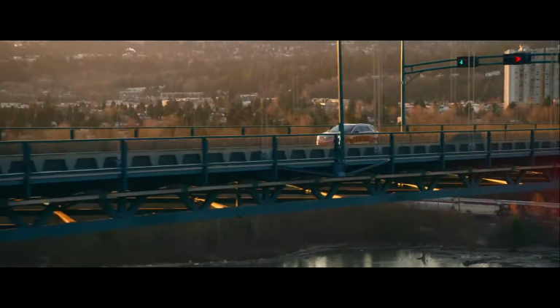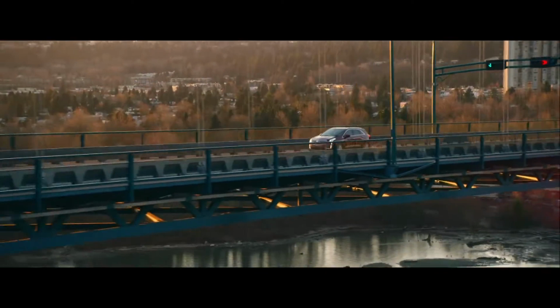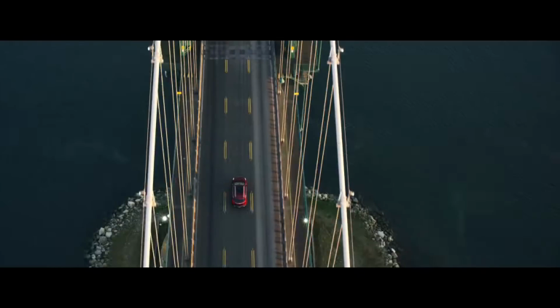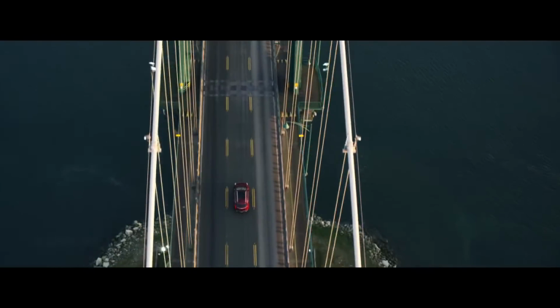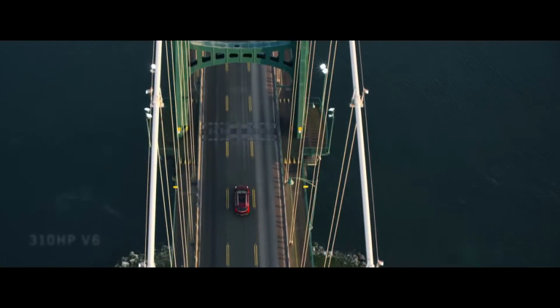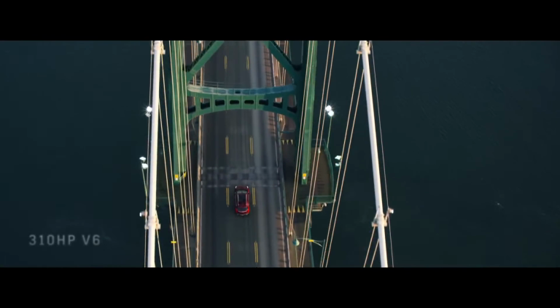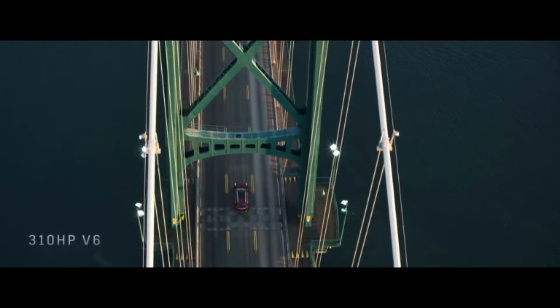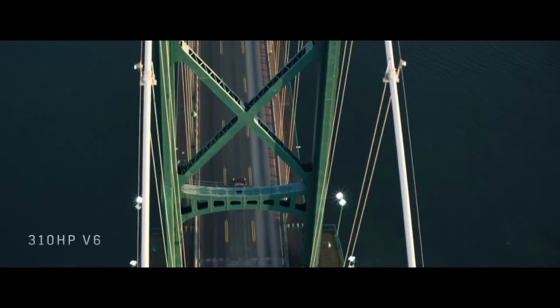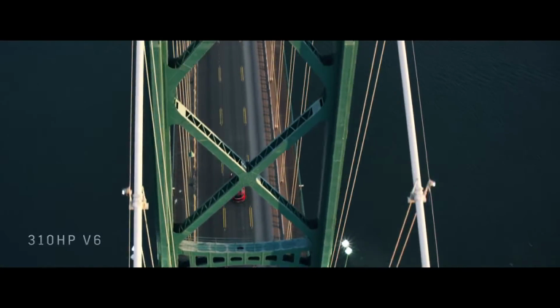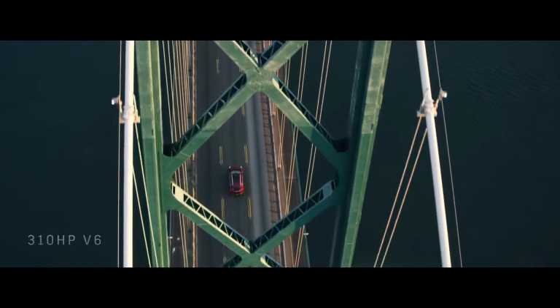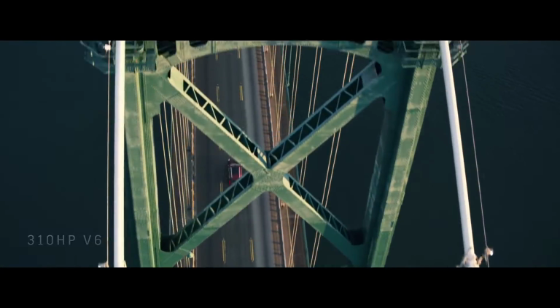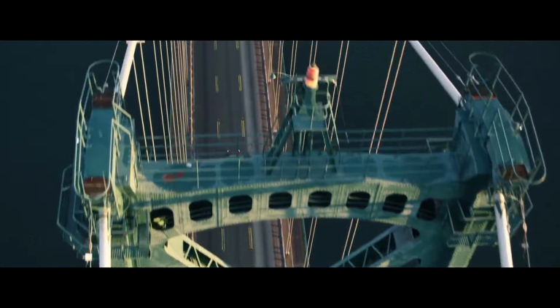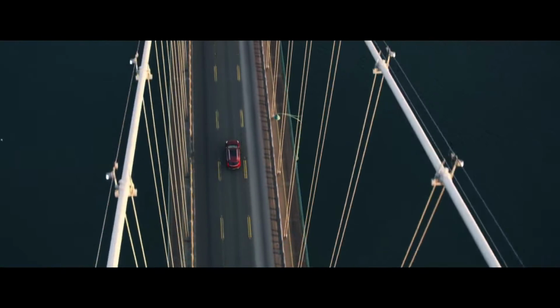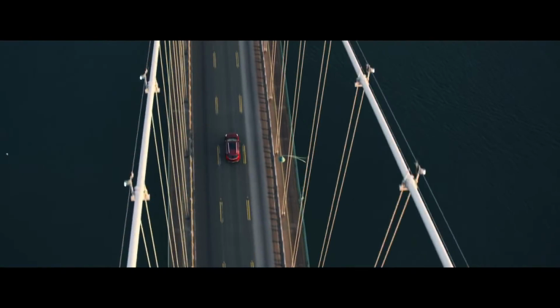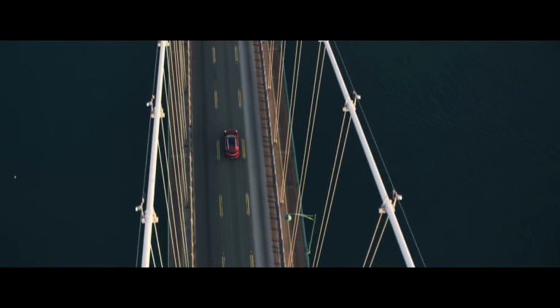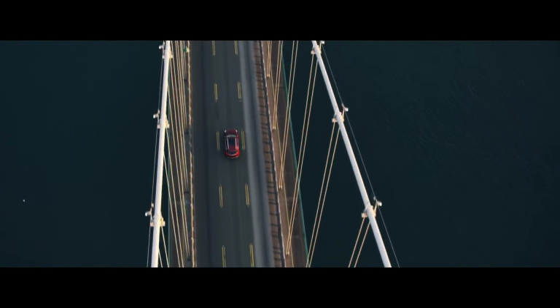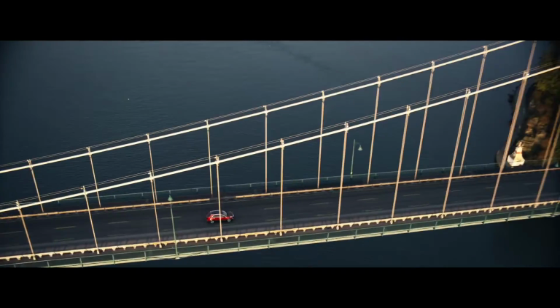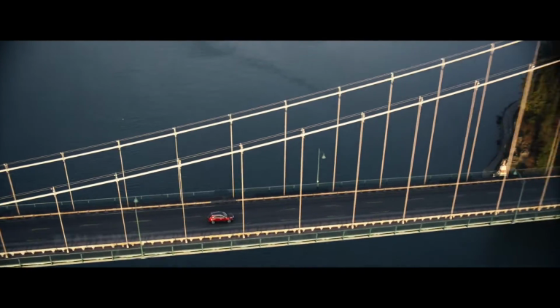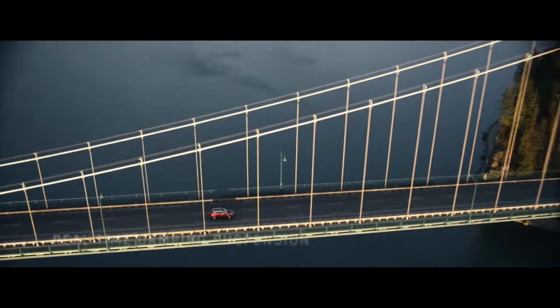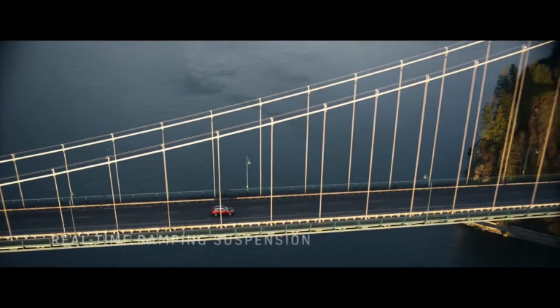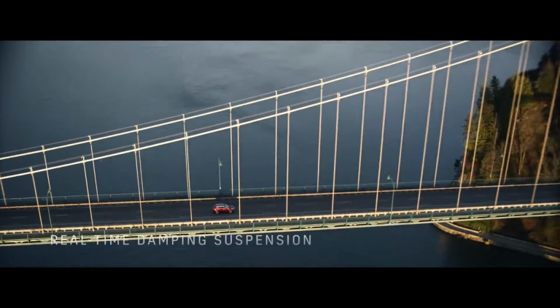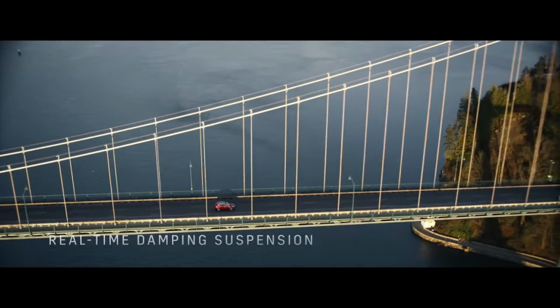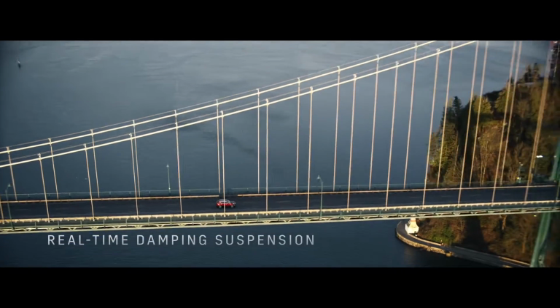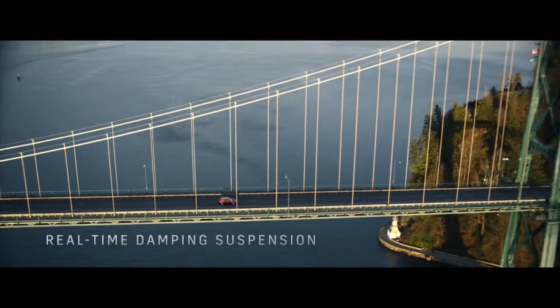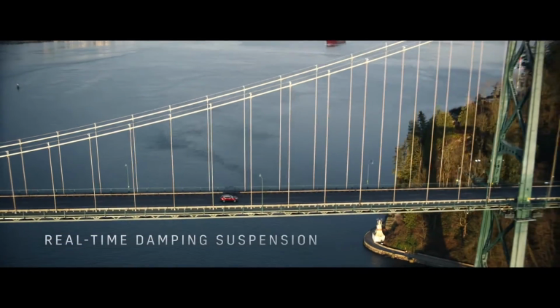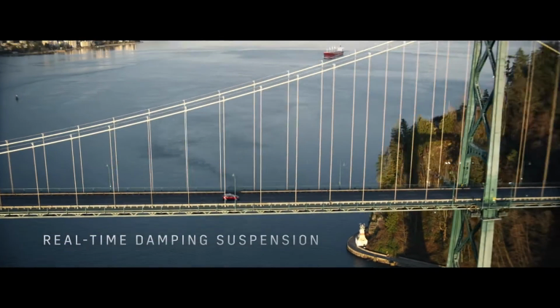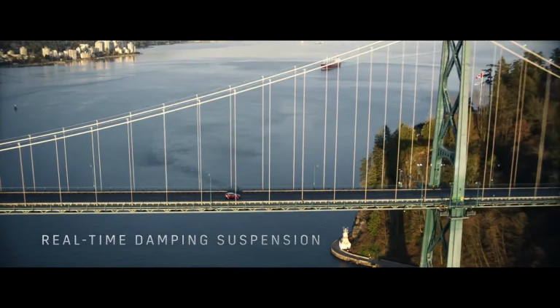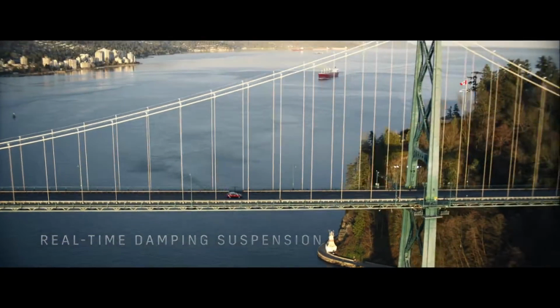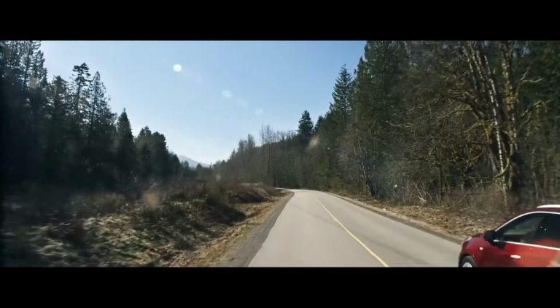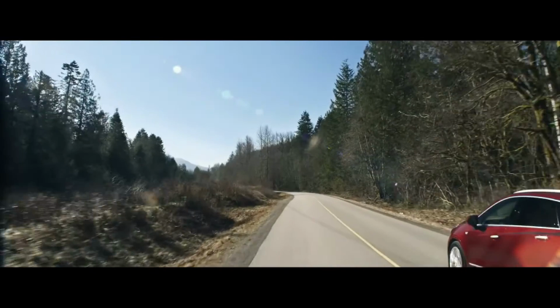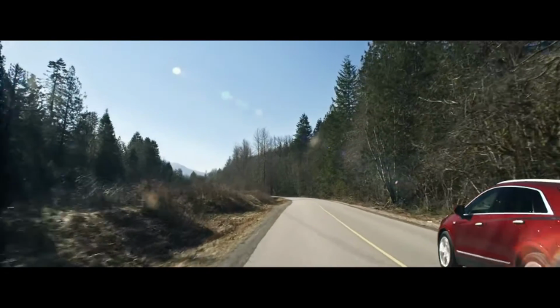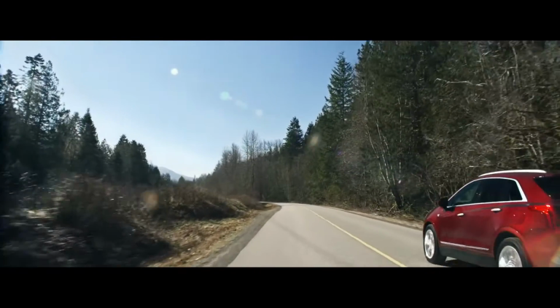With over 300 horsepower and Cadillac's available real-time damping suspension, which adjusts to road and driving conditions for a smoother ride.